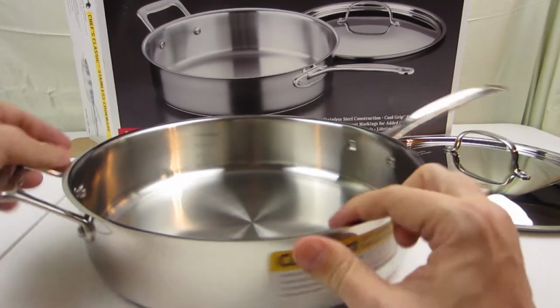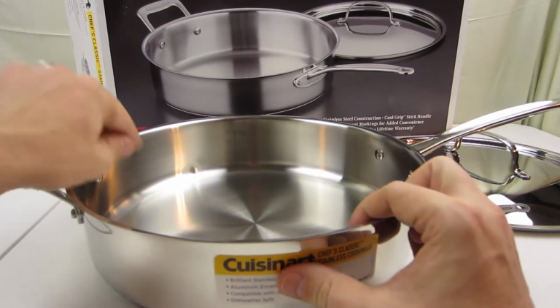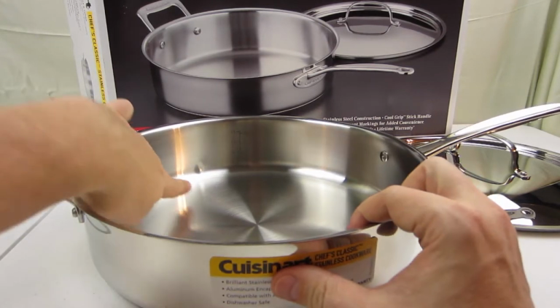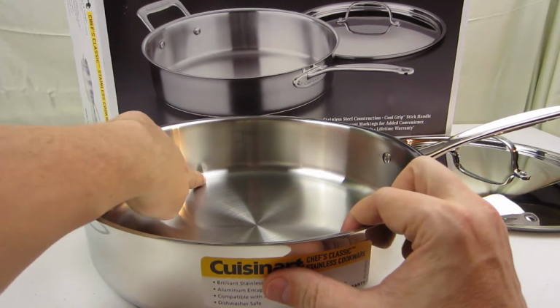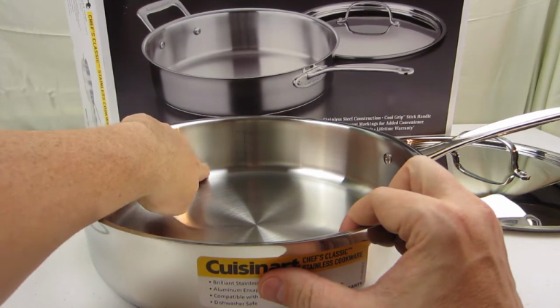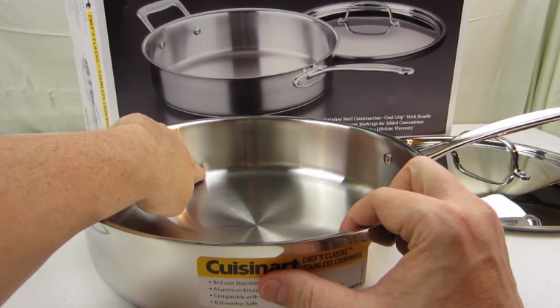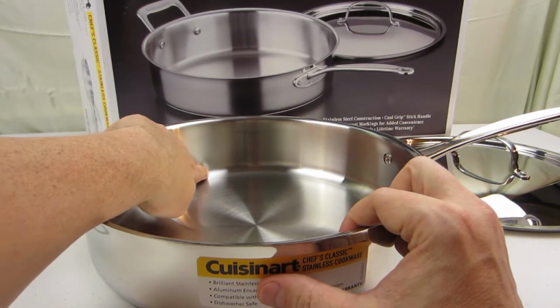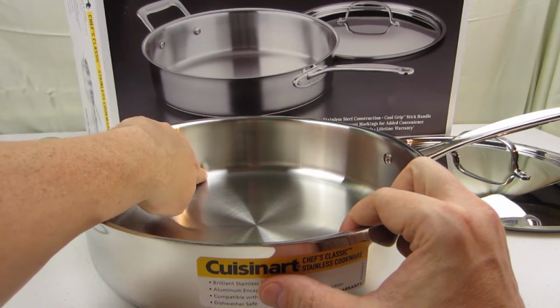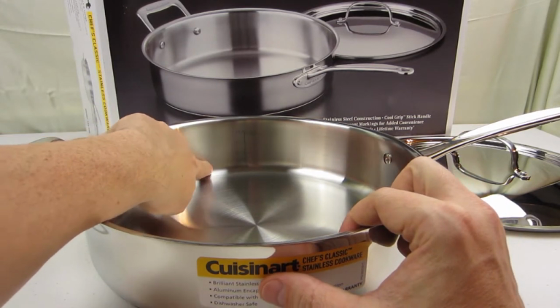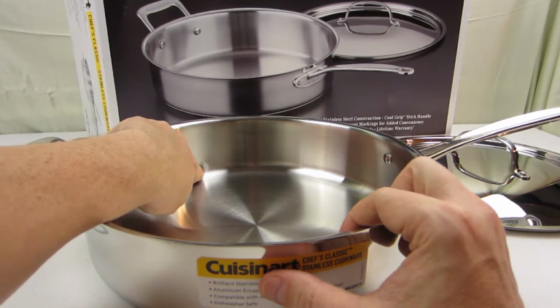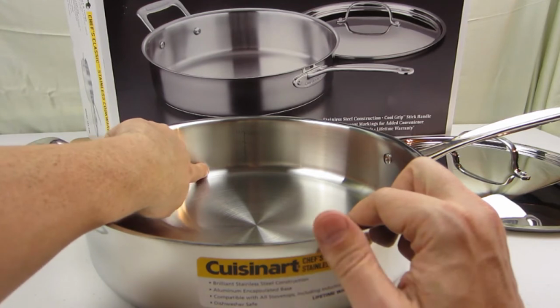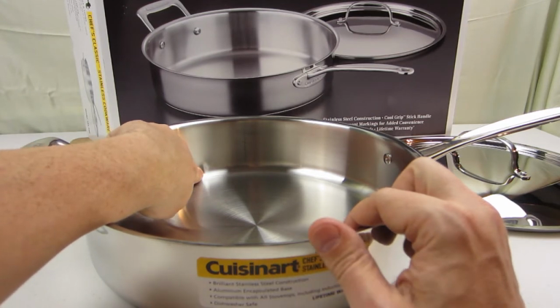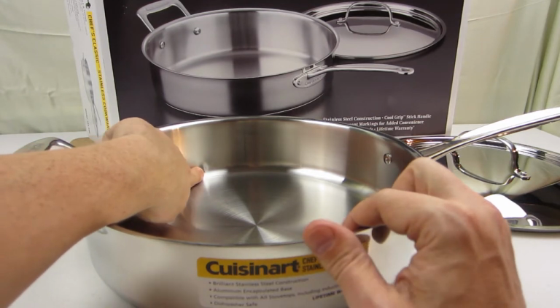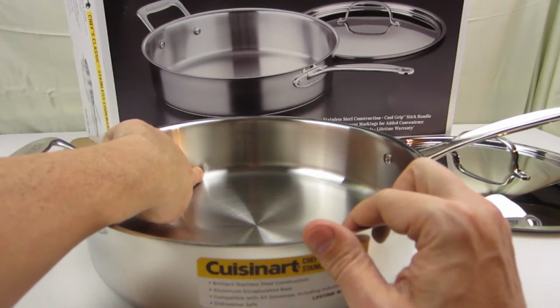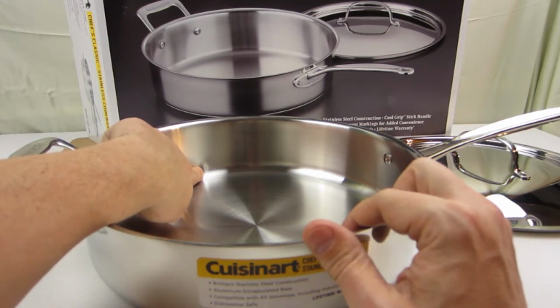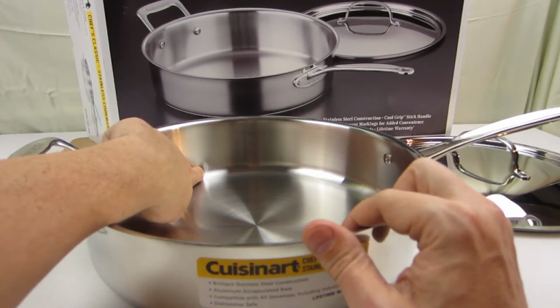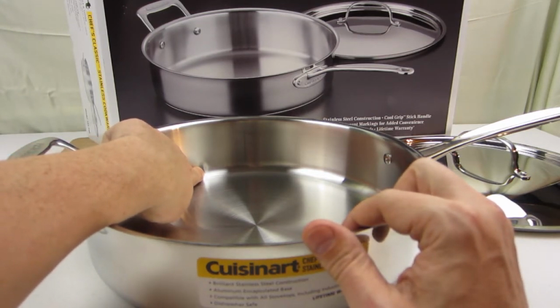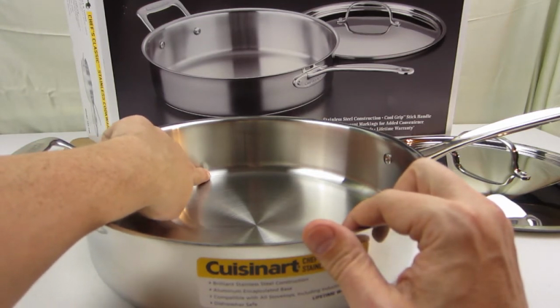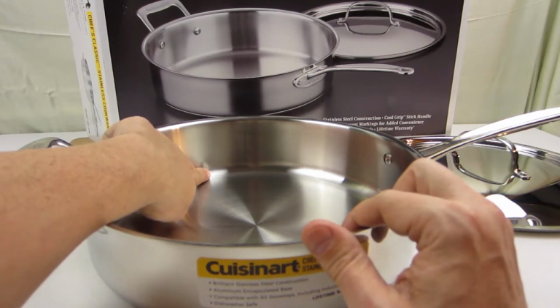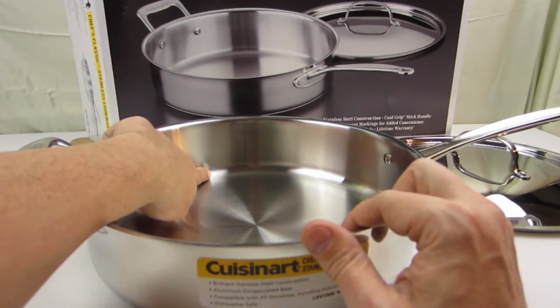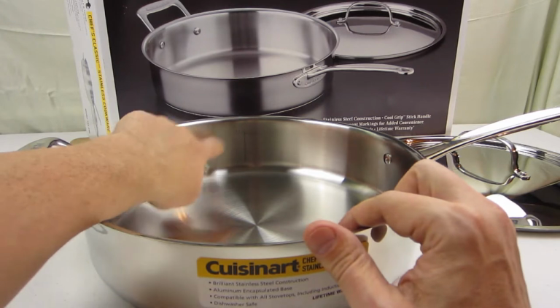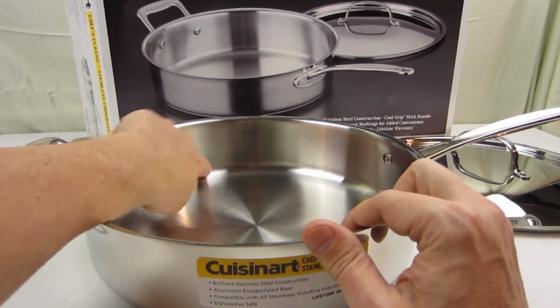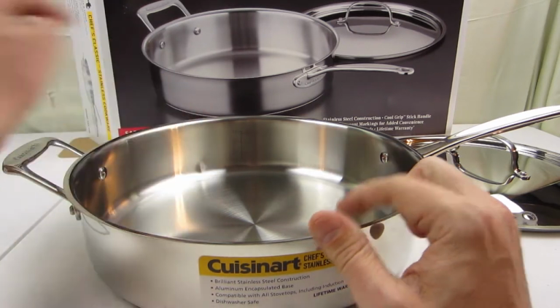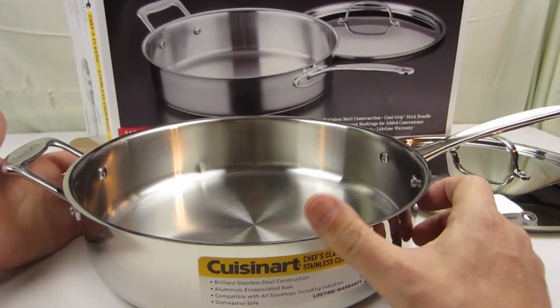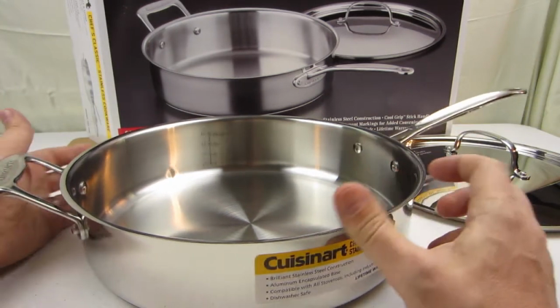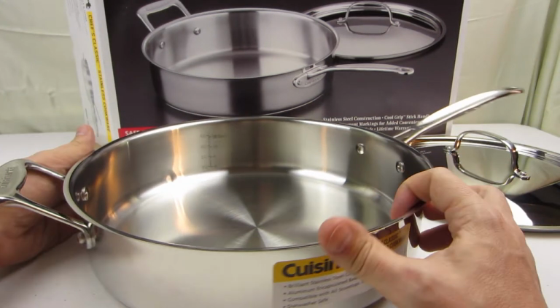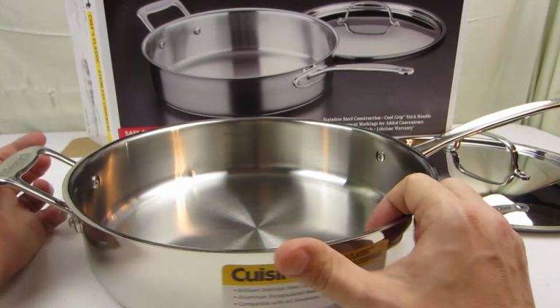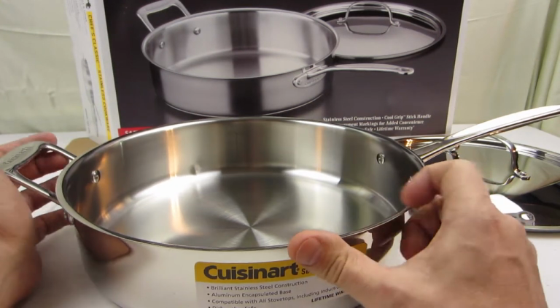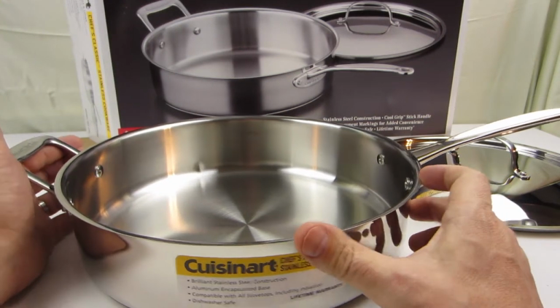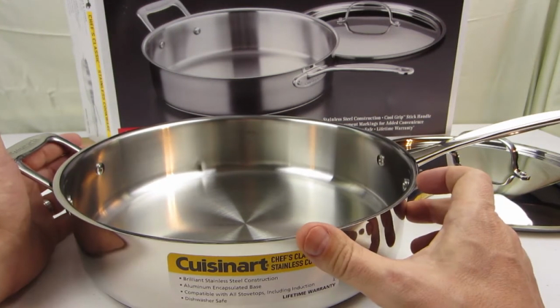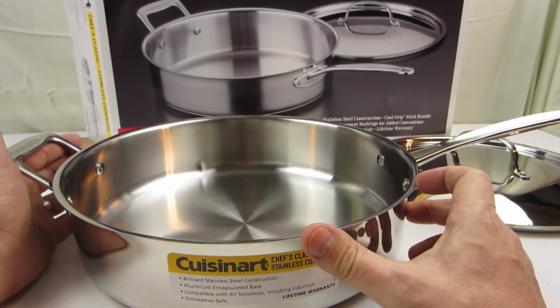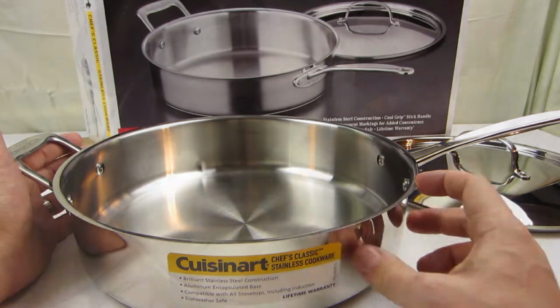Unfortunately it looks like we got a dent in here when it was shipped to us, so that might be something to be aware of if you're buying it from Amazon like we did. It's not a deal killer for us, but just something to be aware of.